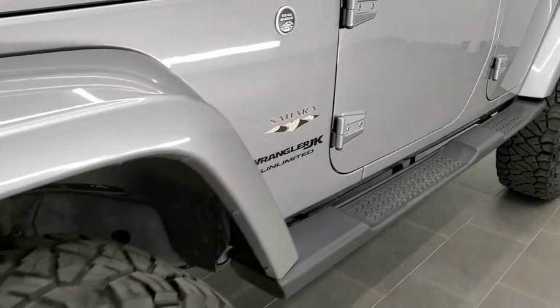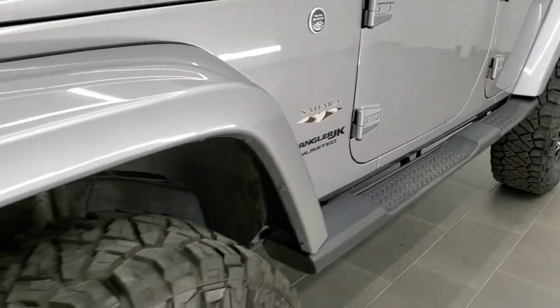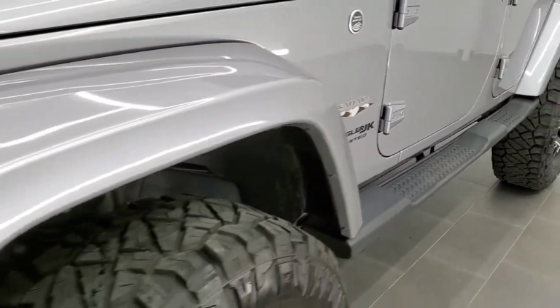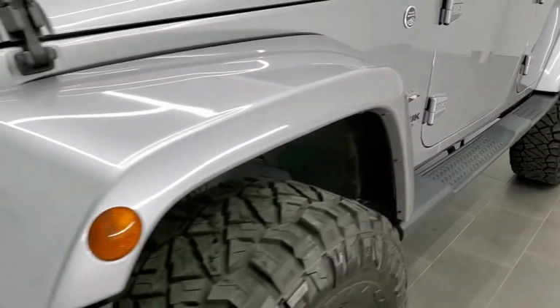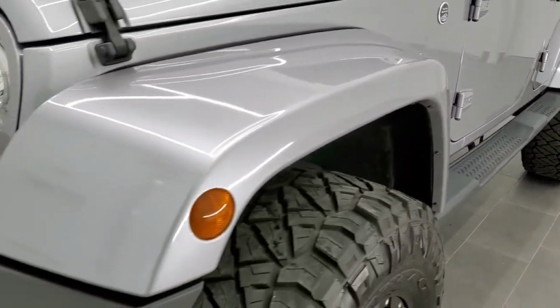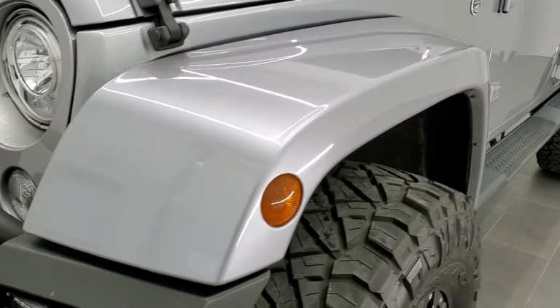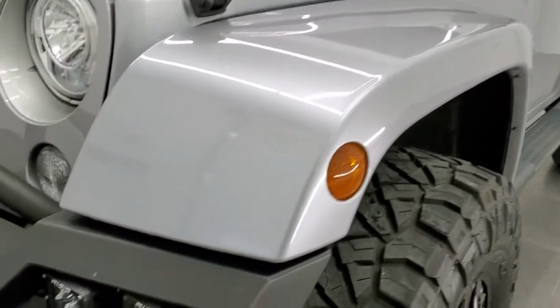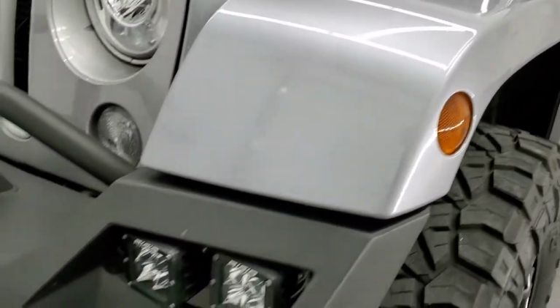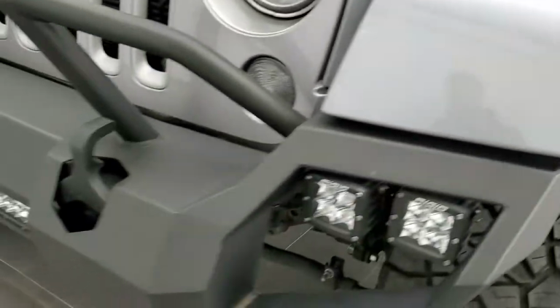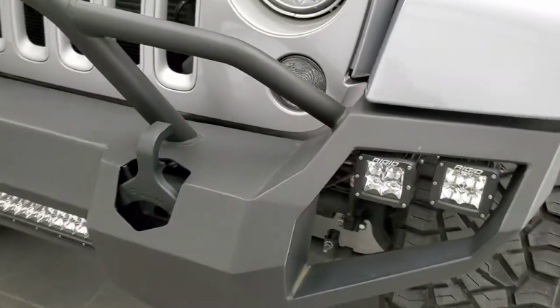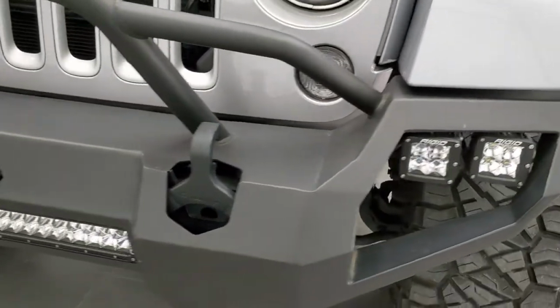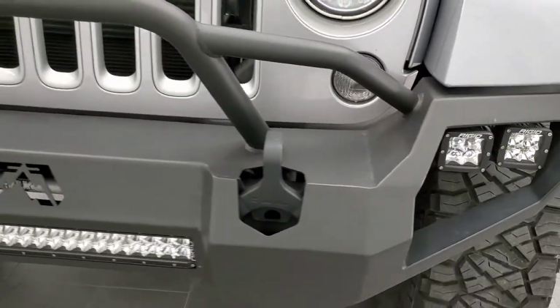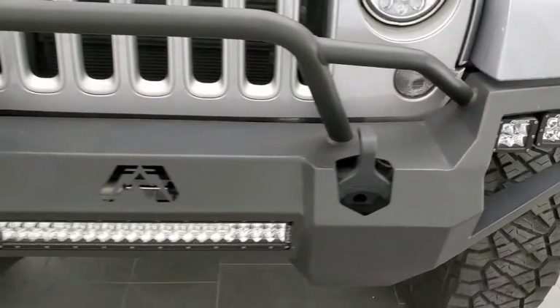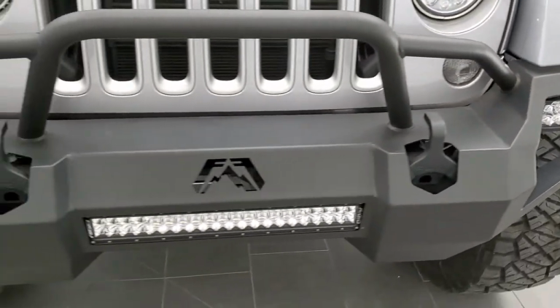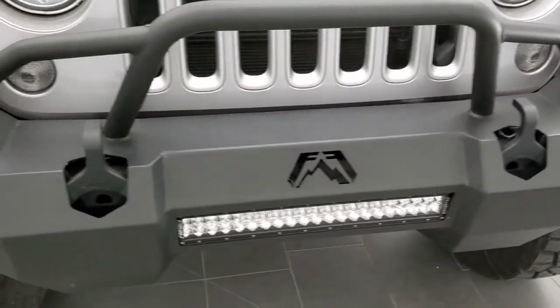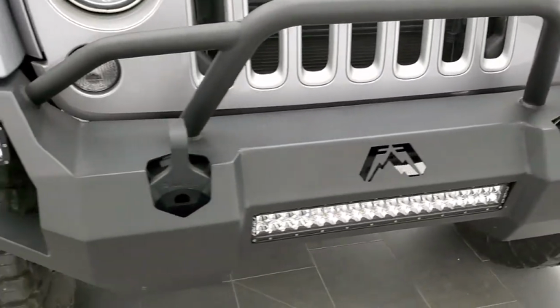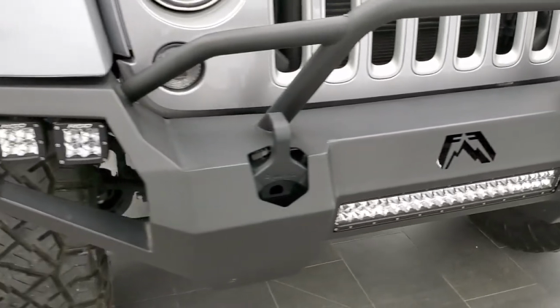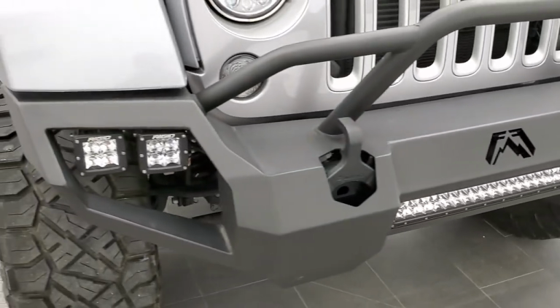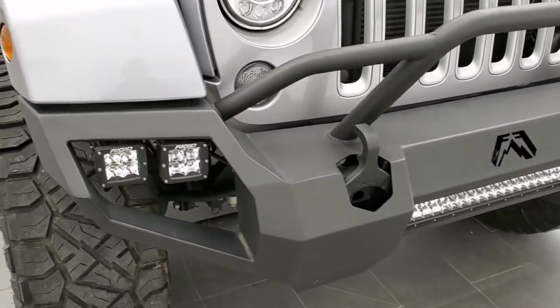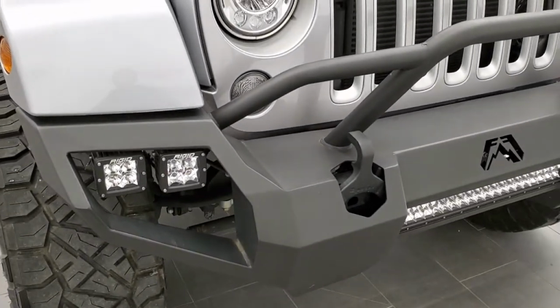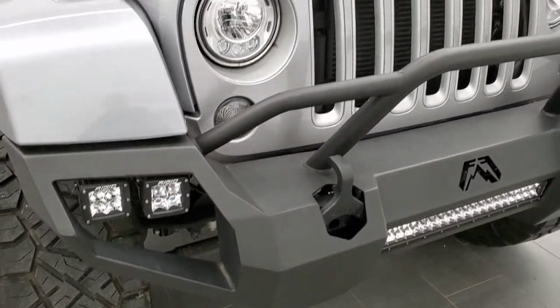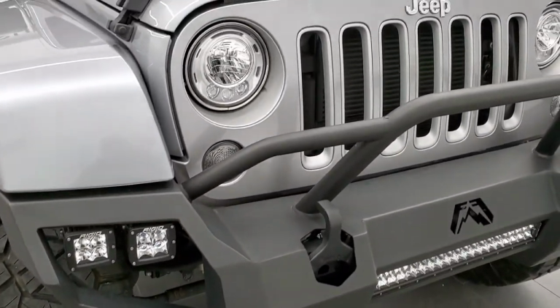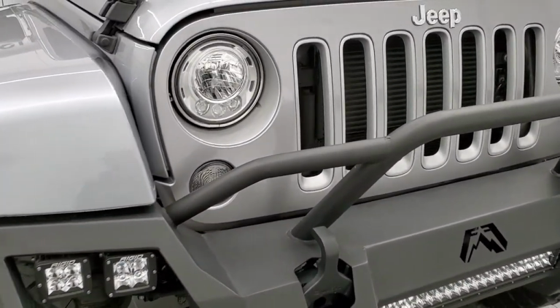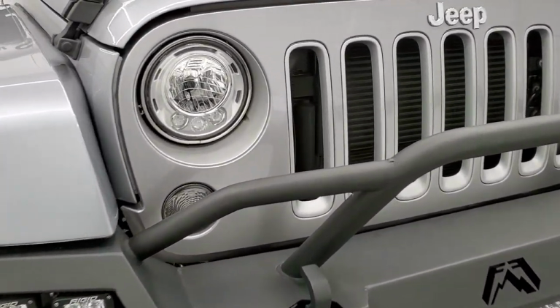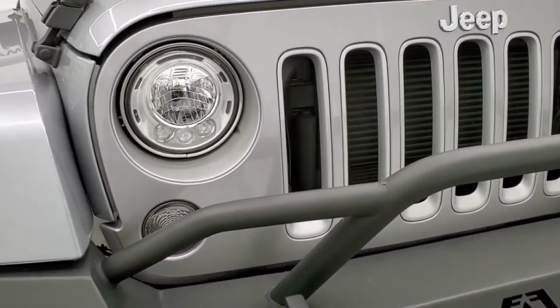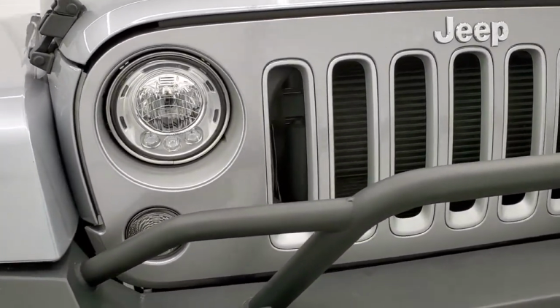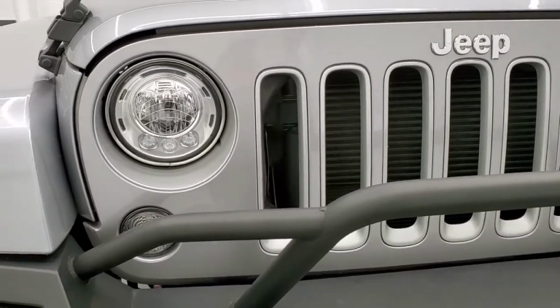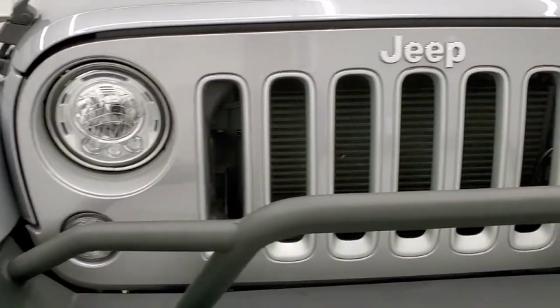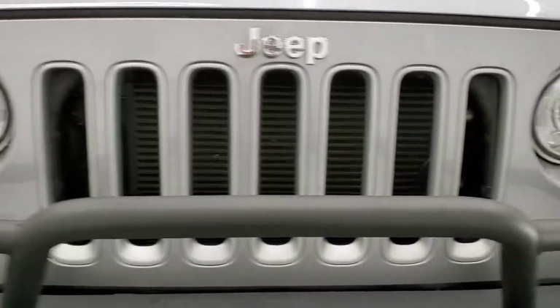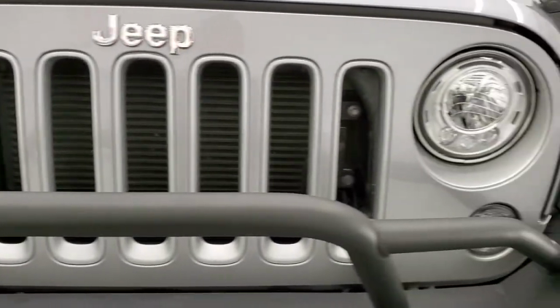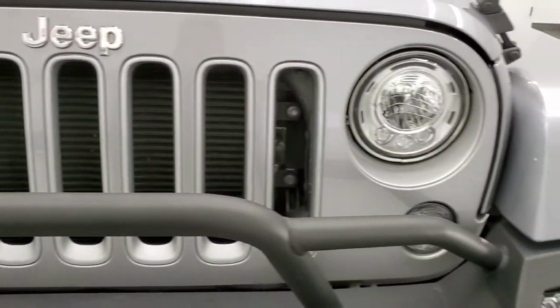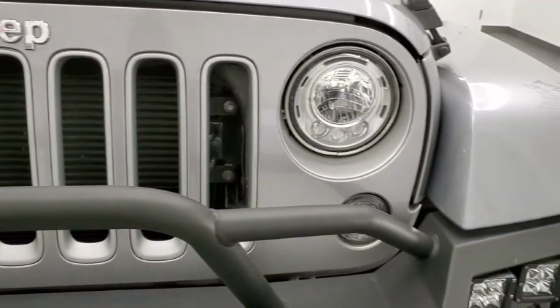The front fender is in excellent shape. It has an aftermarket metal bumper, LED light bars, and LED fog lamps. This one also has the LED lighting group, so you do get the factory LED headlamps.